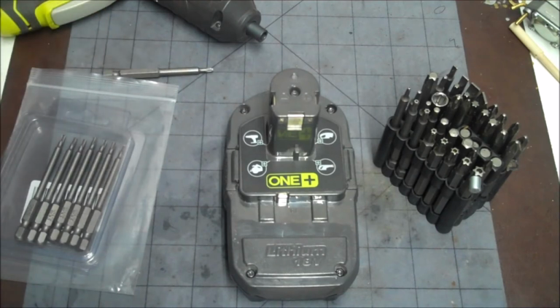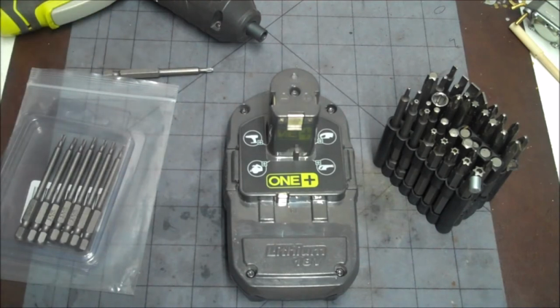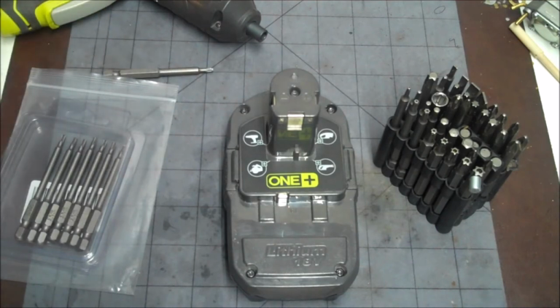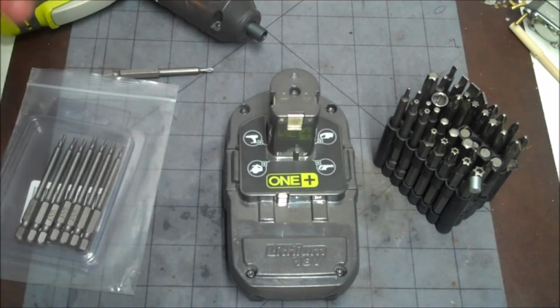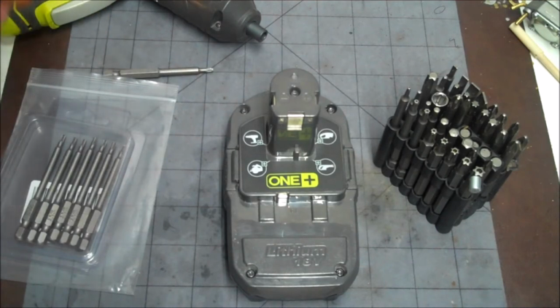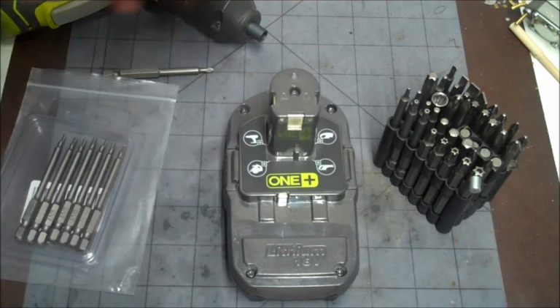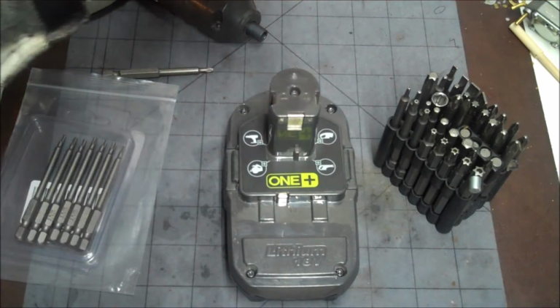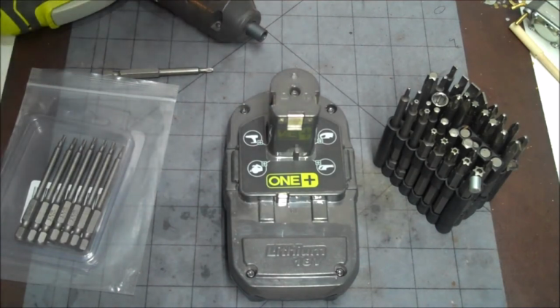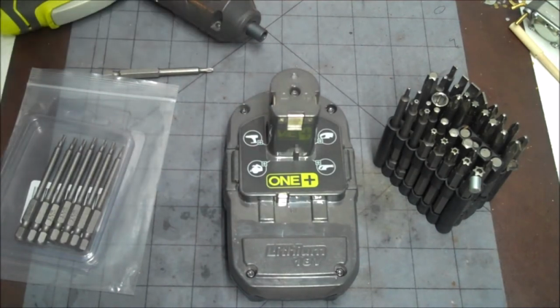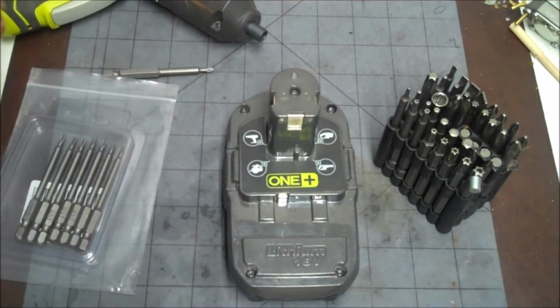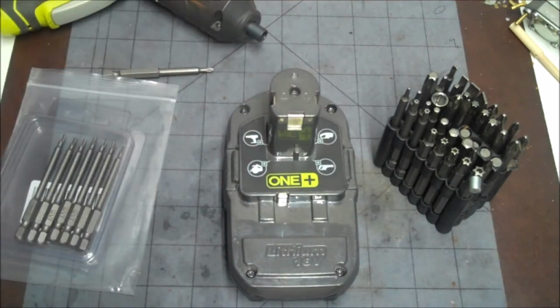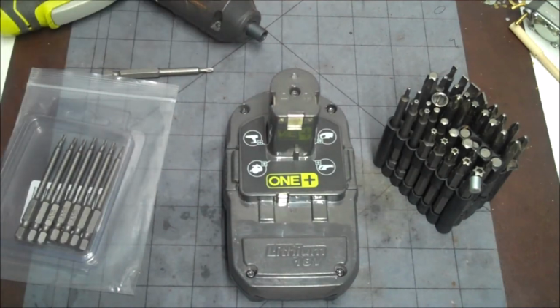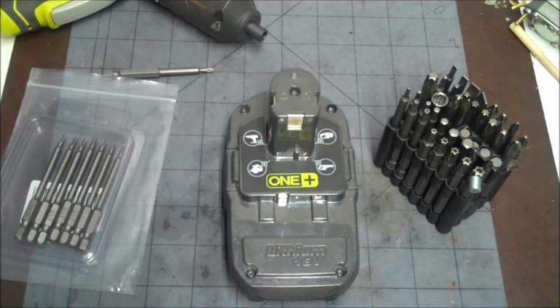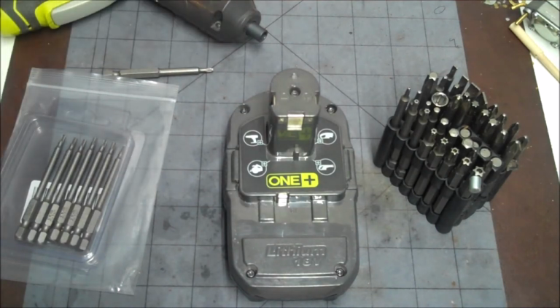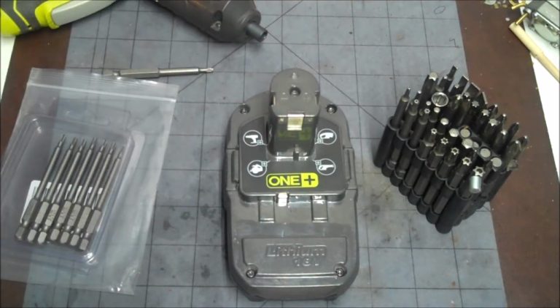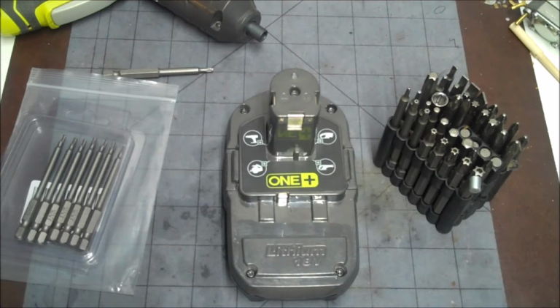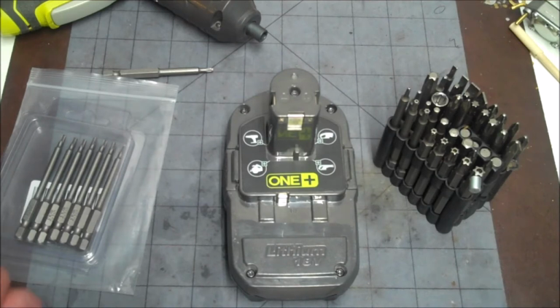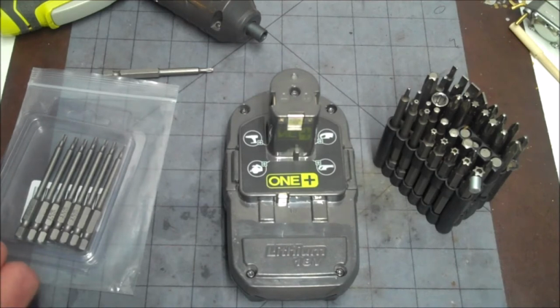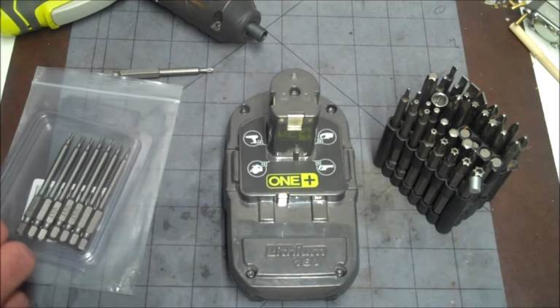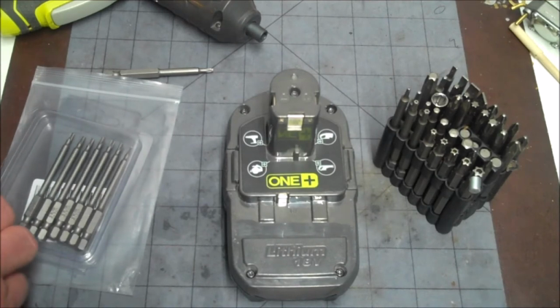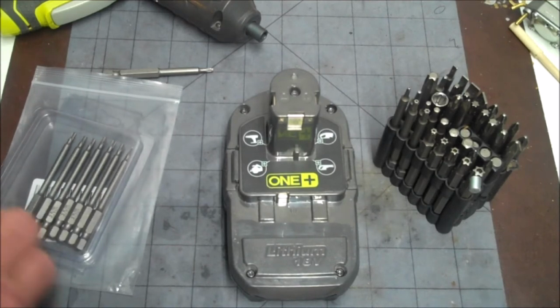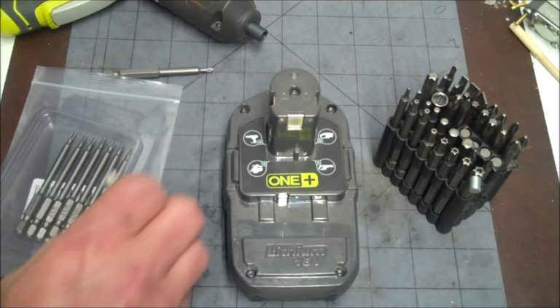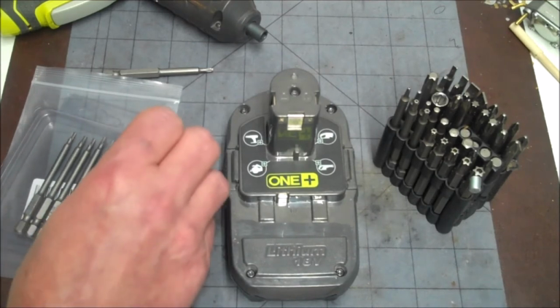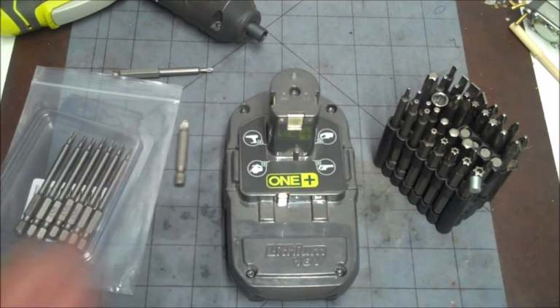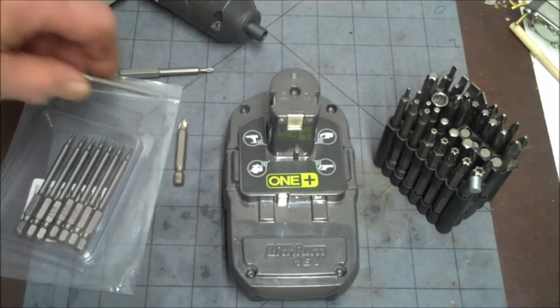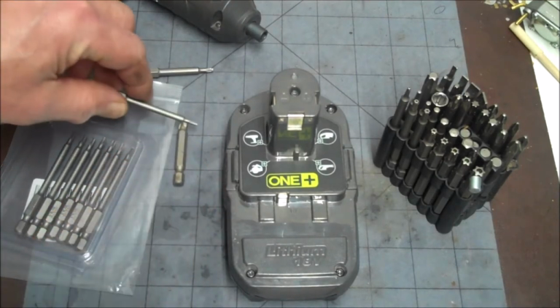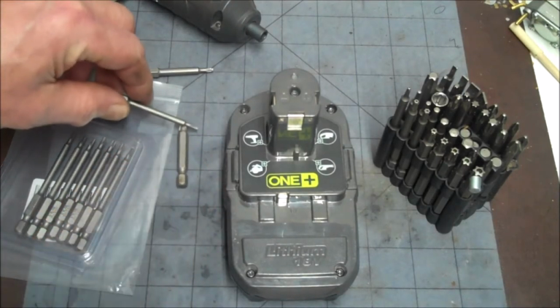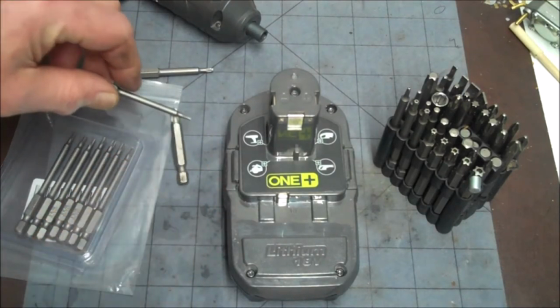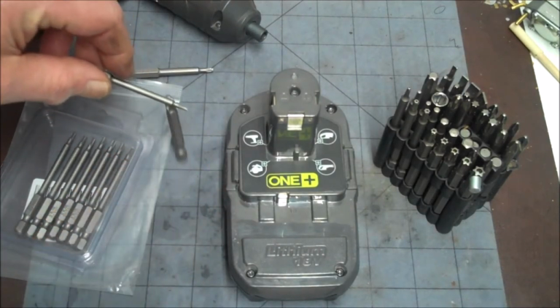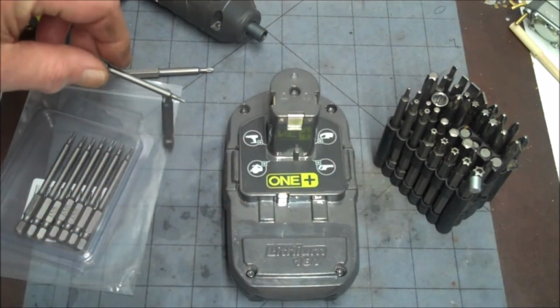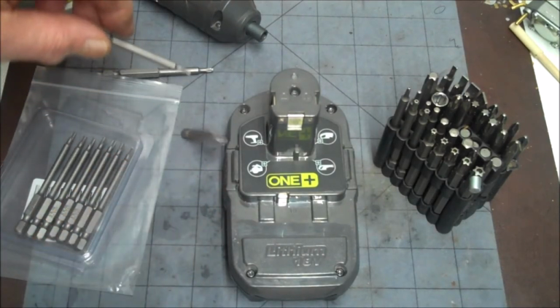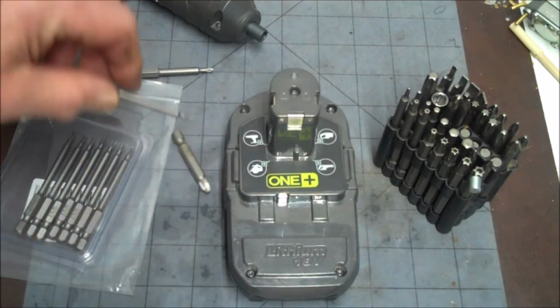The magnet's not super strong, but it's strong enough. And if you need it stronger, you just use one of the magnet things. But yeah, it's magnetic.